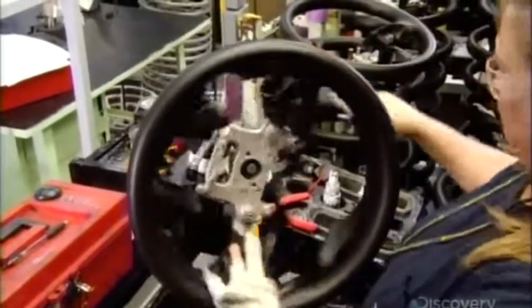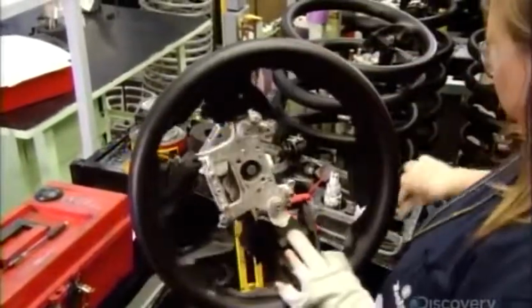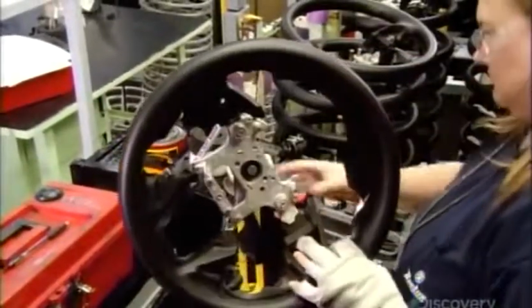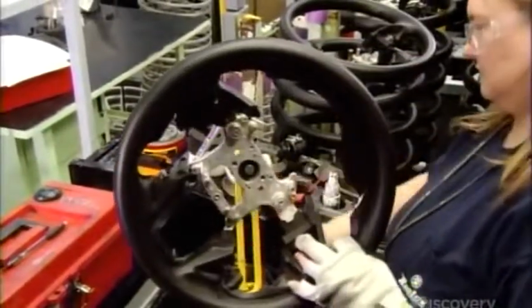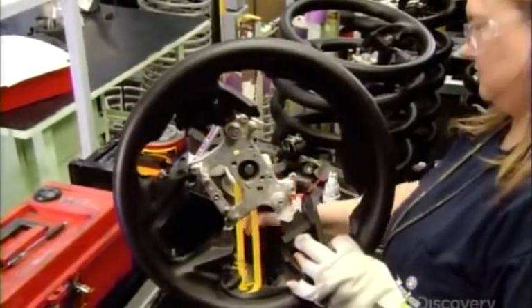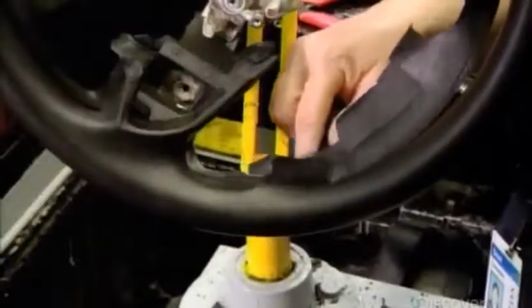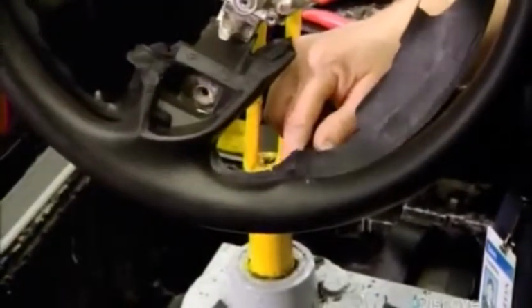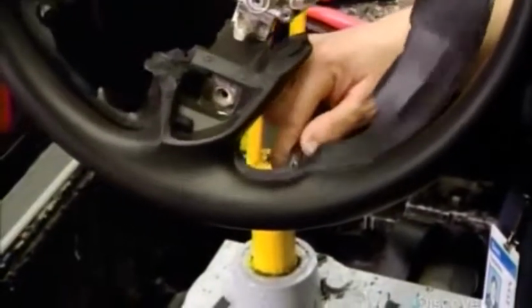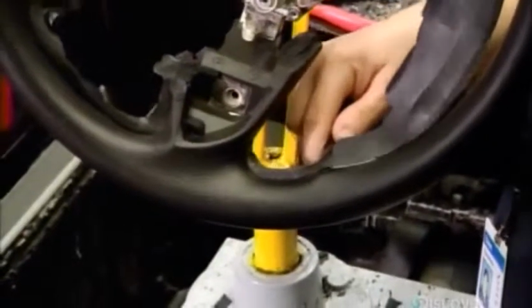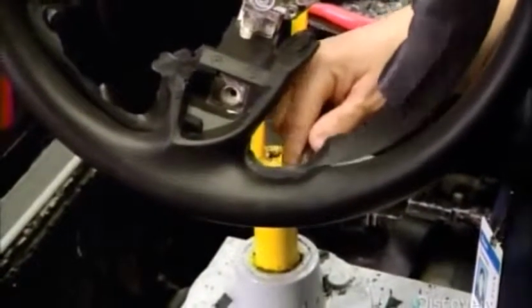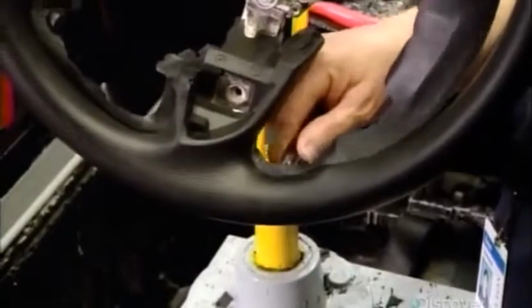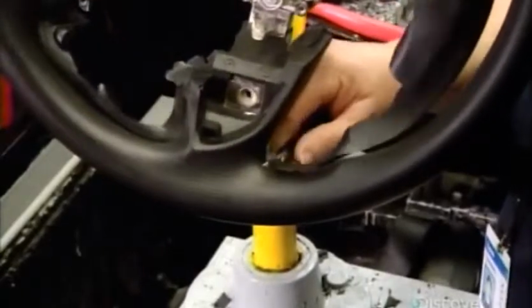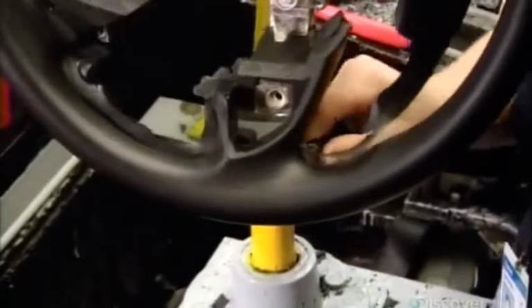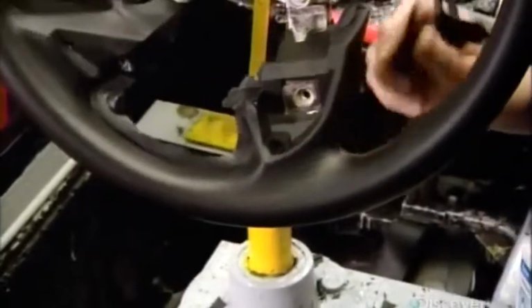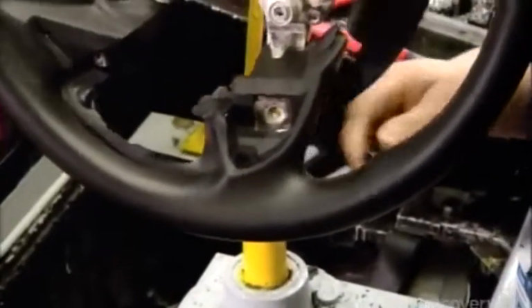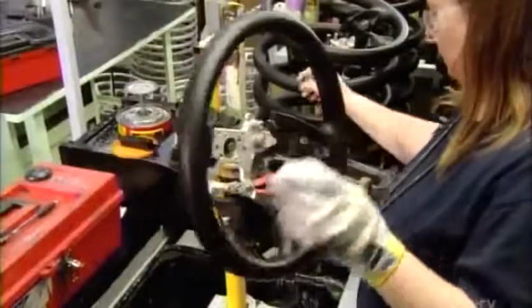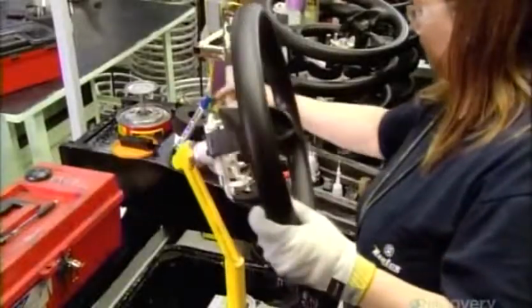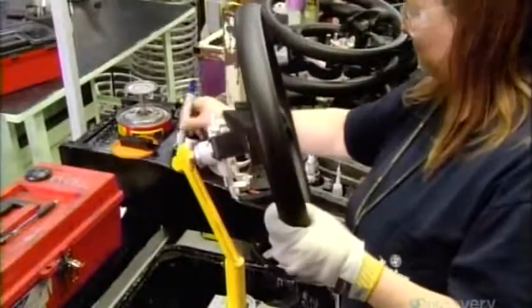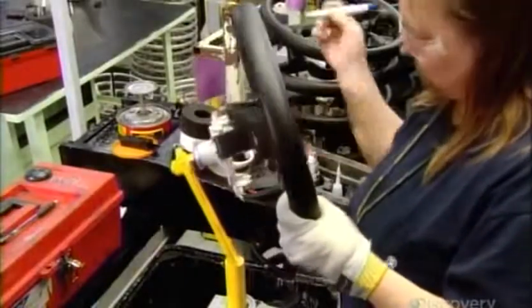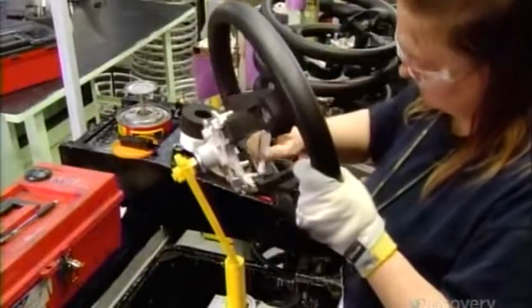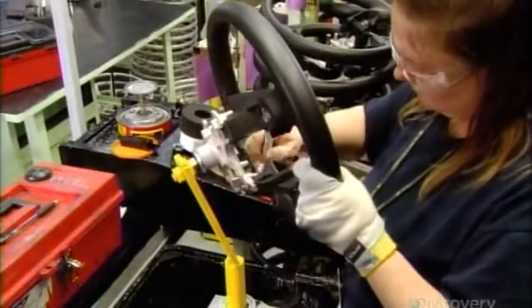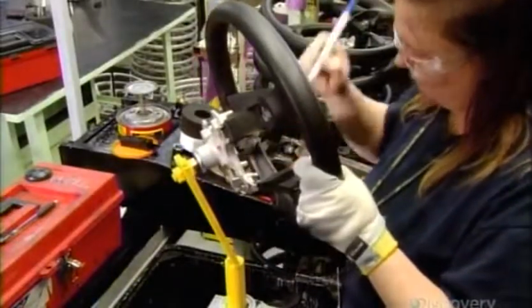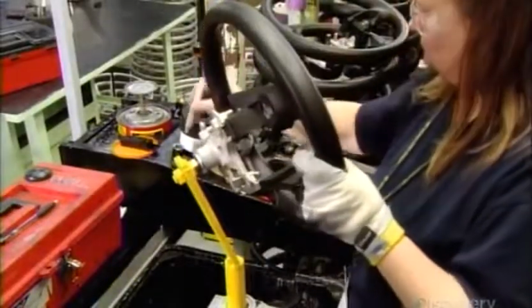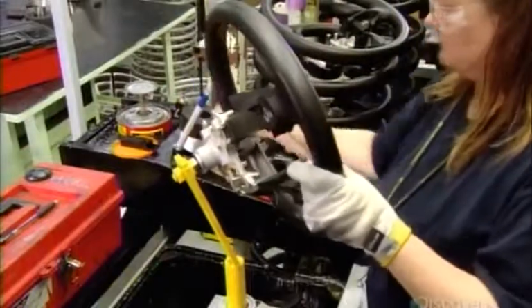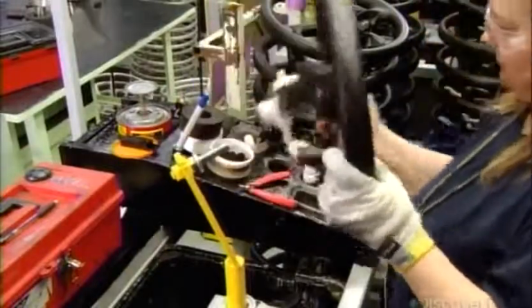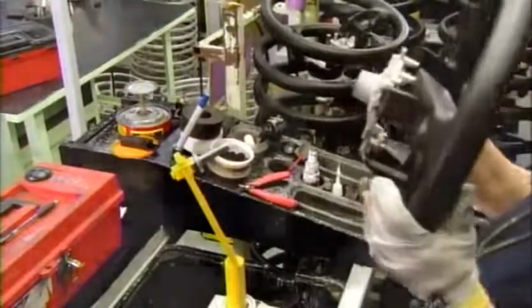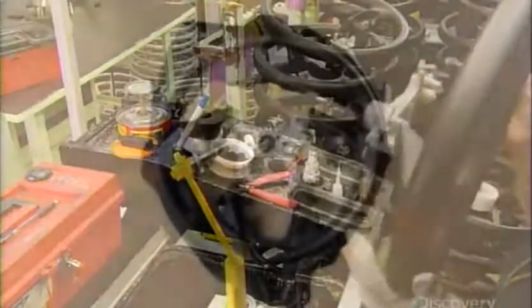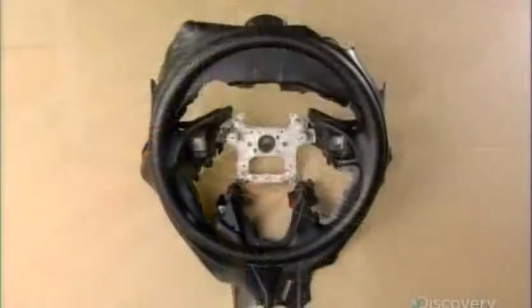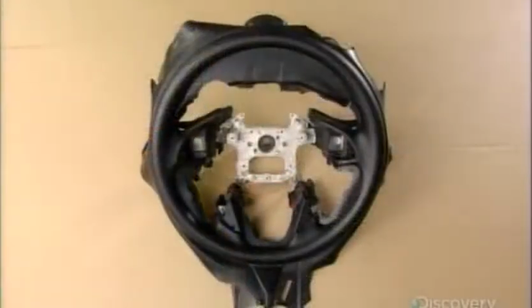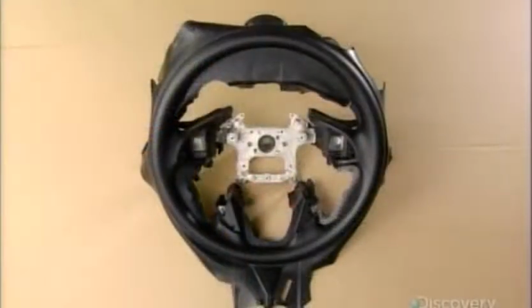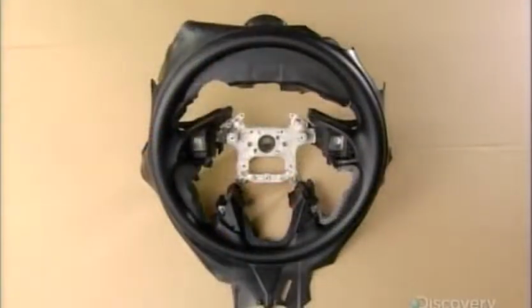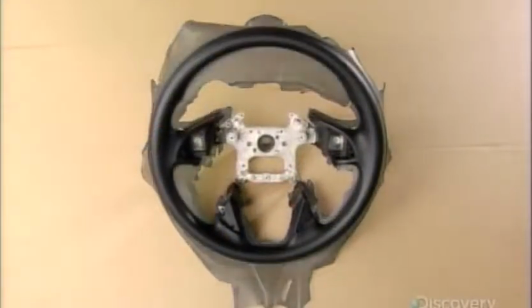The injection molding process leaves excess polyurethane on the steering wheel, so the next step is to trim it off. With the steering wheel structure complete, it's now time to install the components.